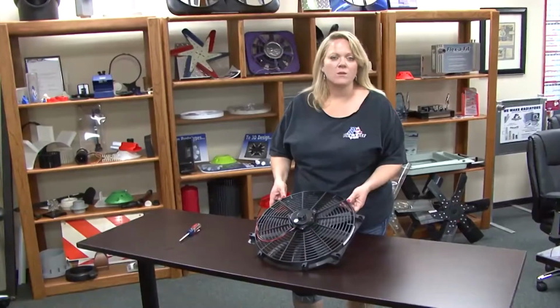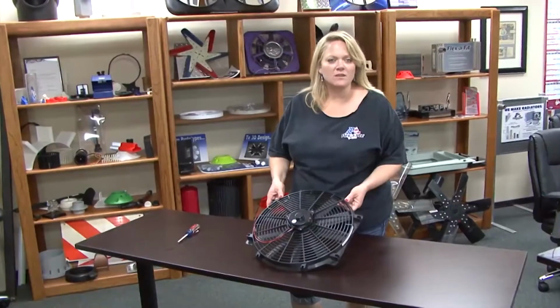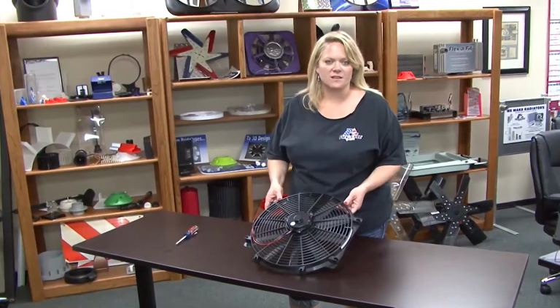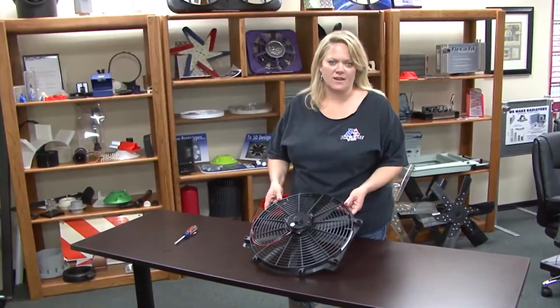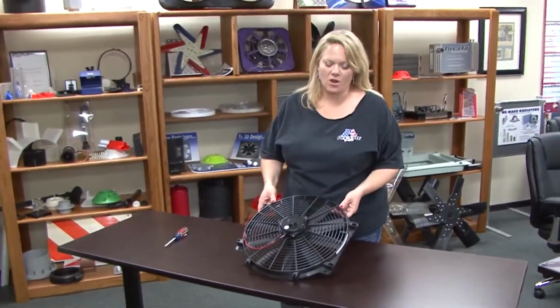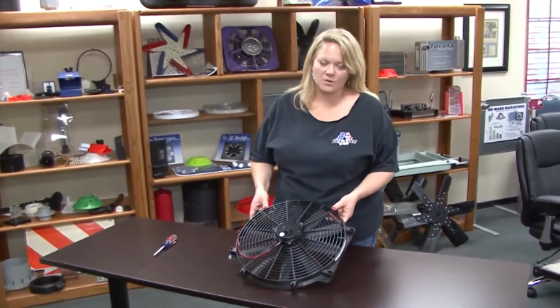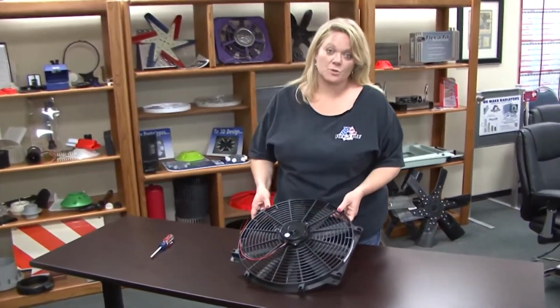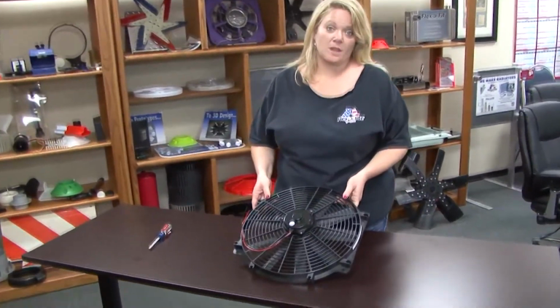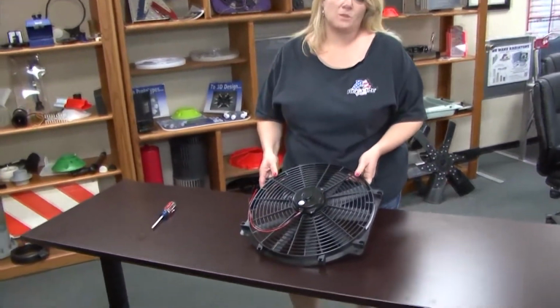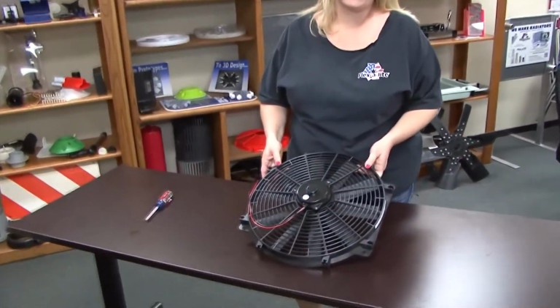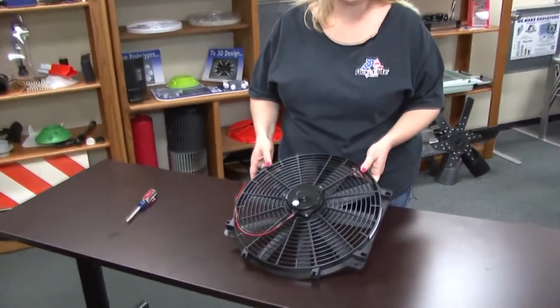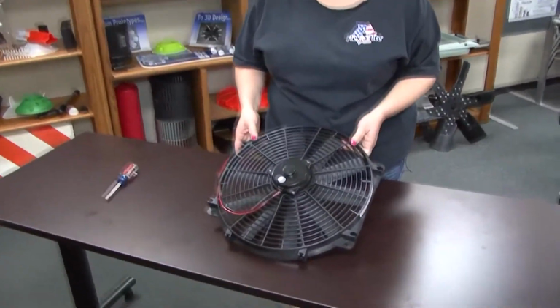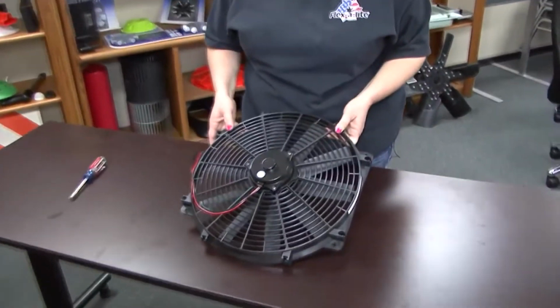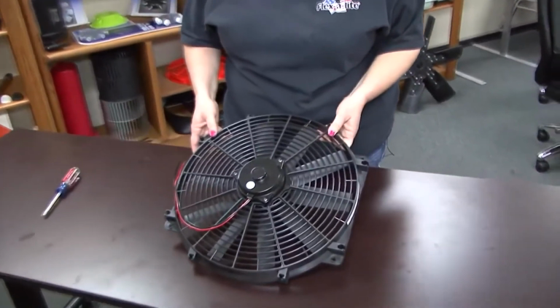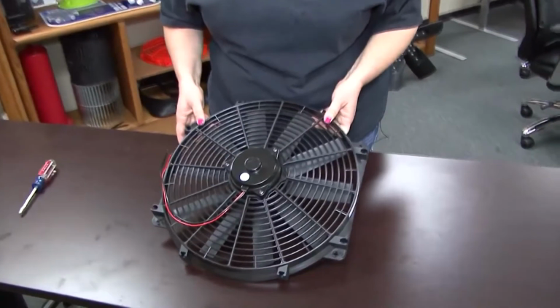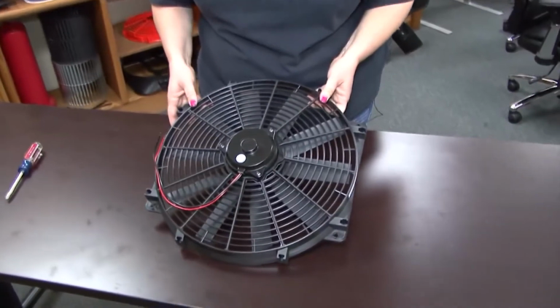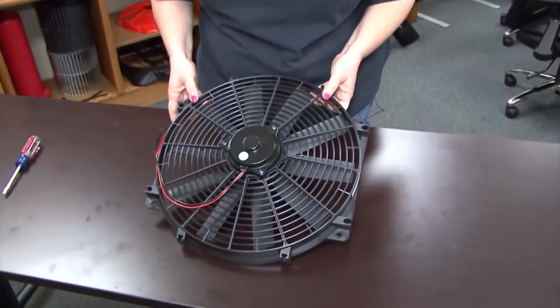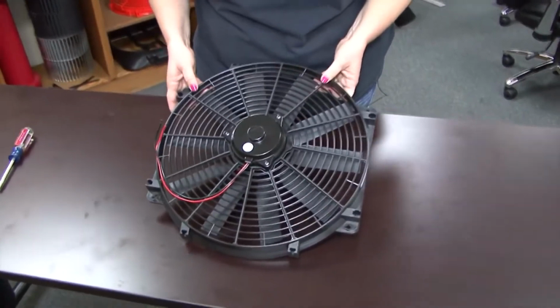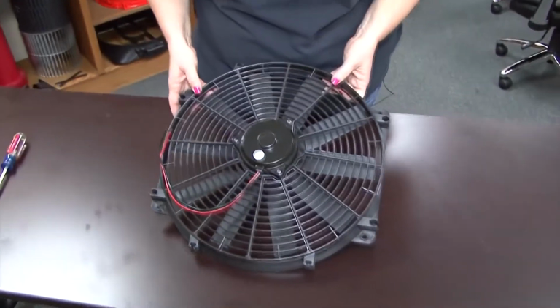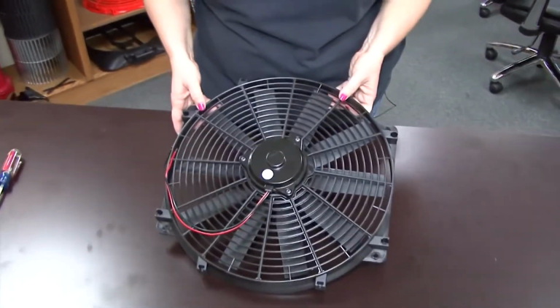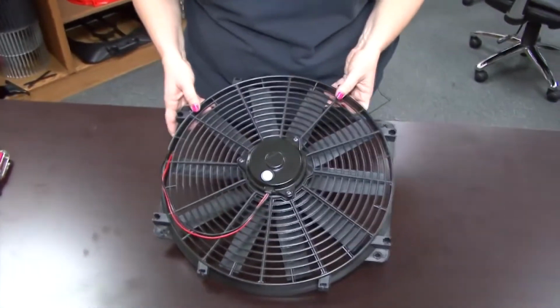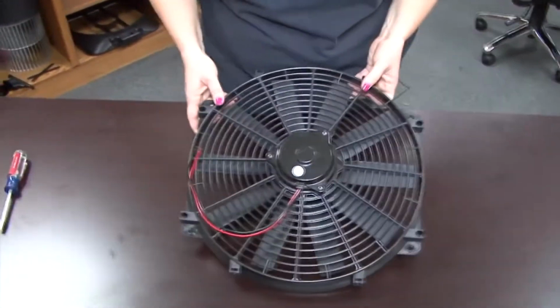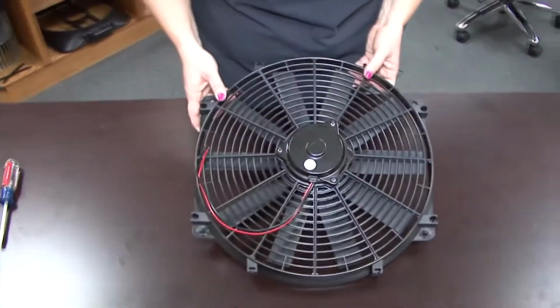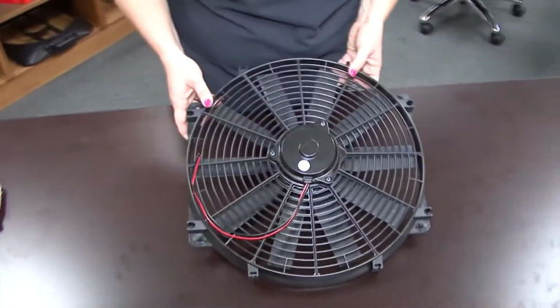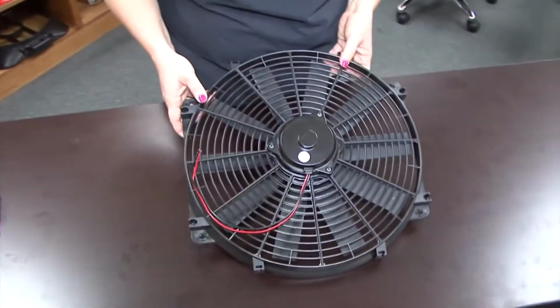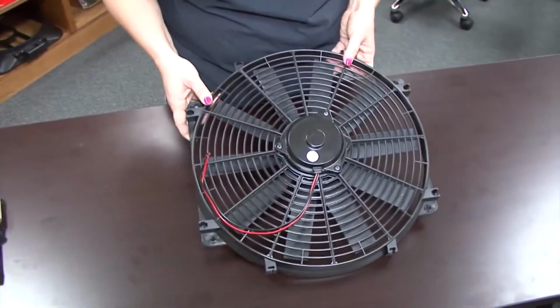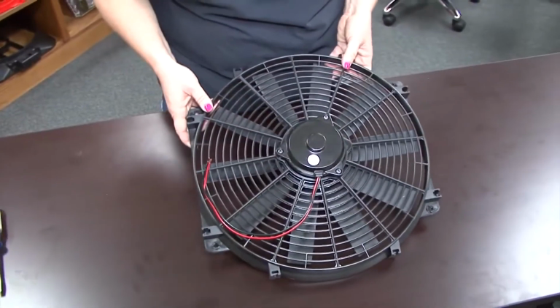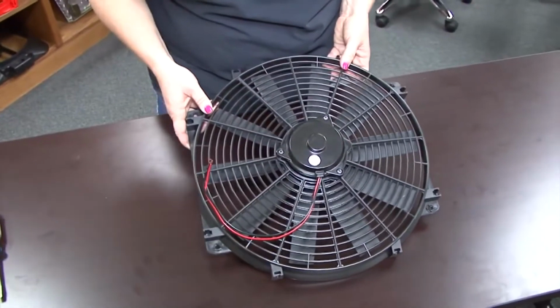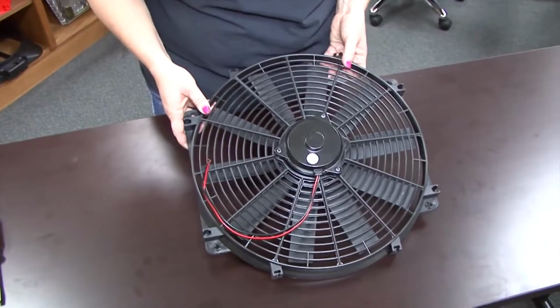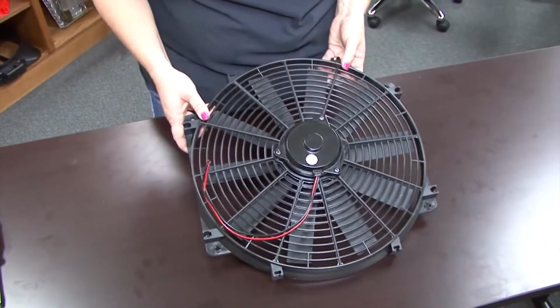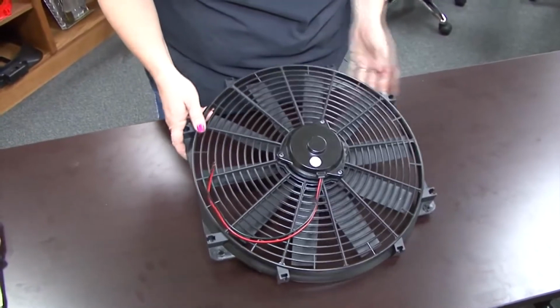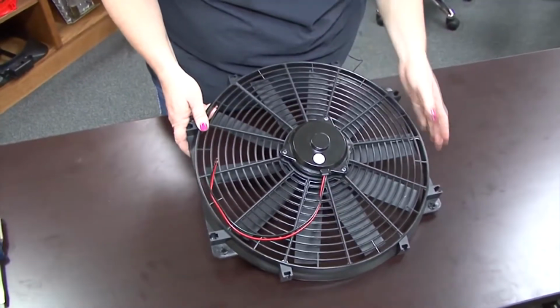Many of the Flexi-Lite fans are reversible, so they can be used as pushers or pullers. Make sure to verify either on the website, on the packaging, or in the installation instructions whether or not your fan can be reversed.